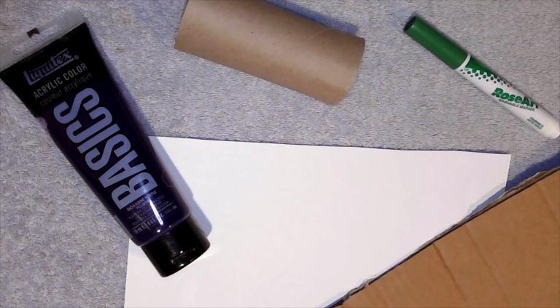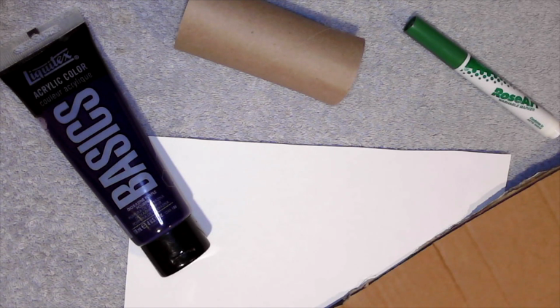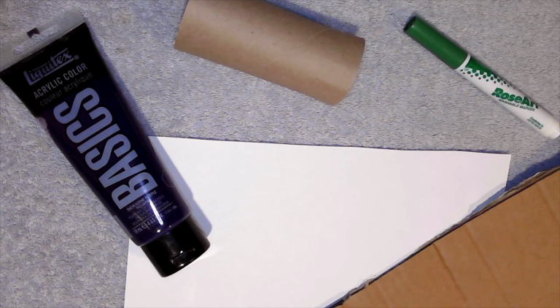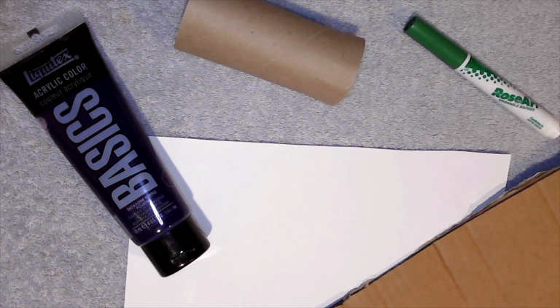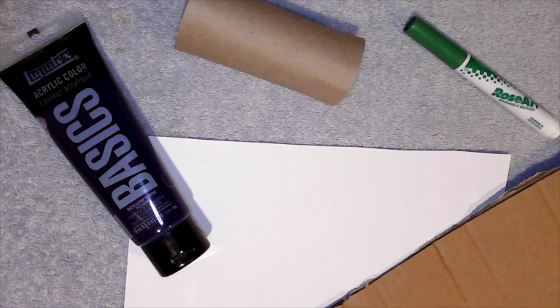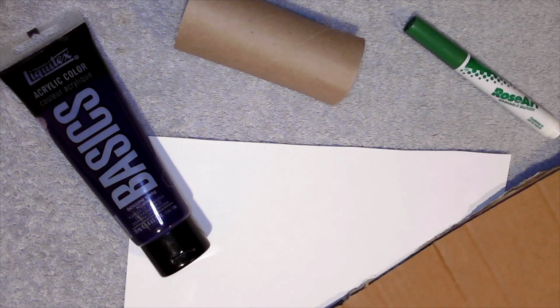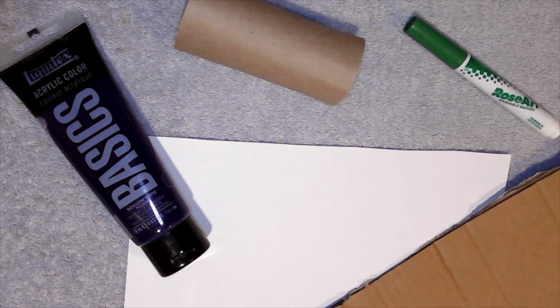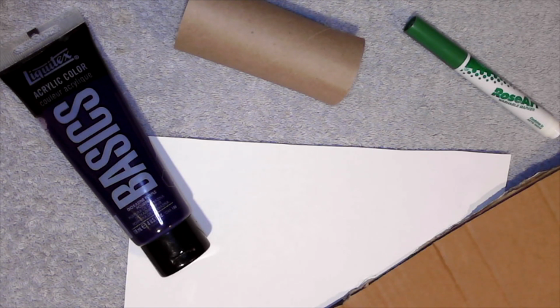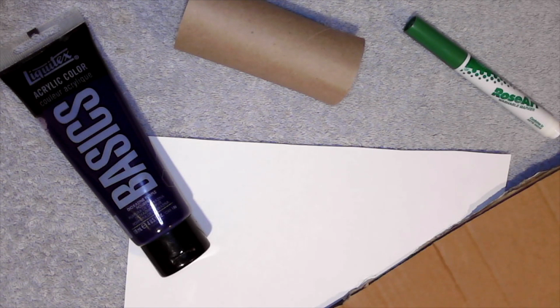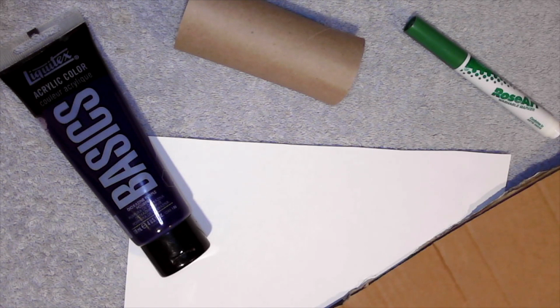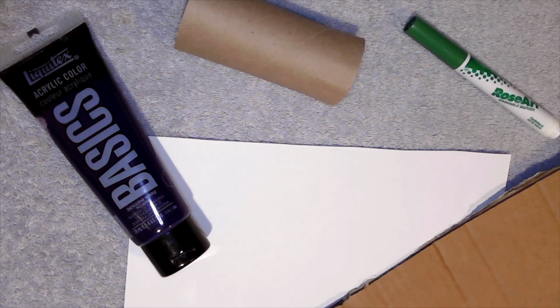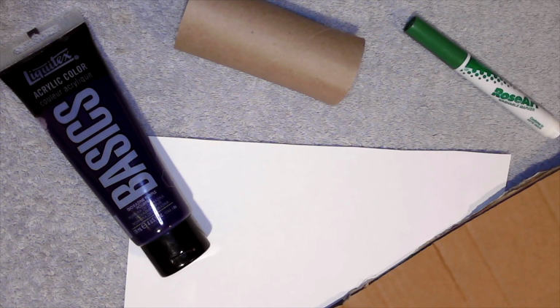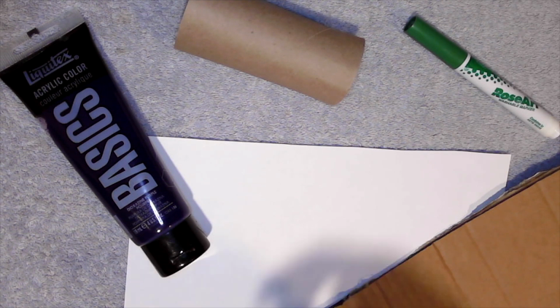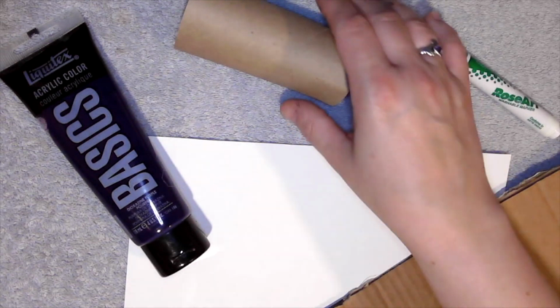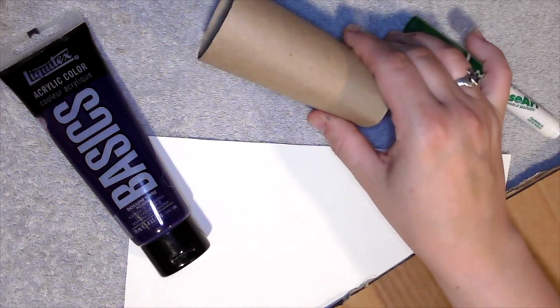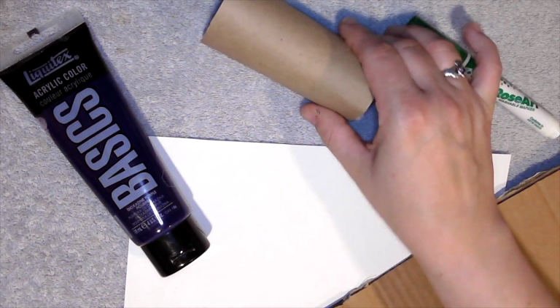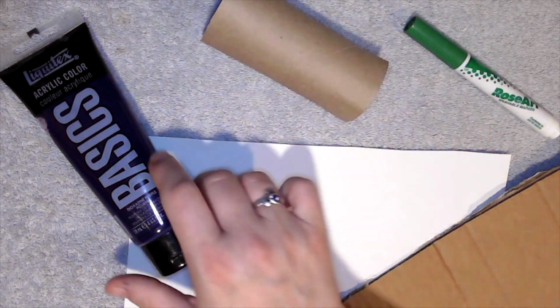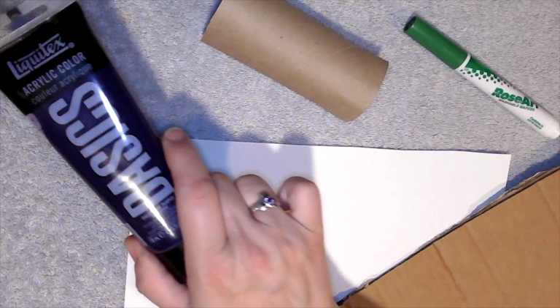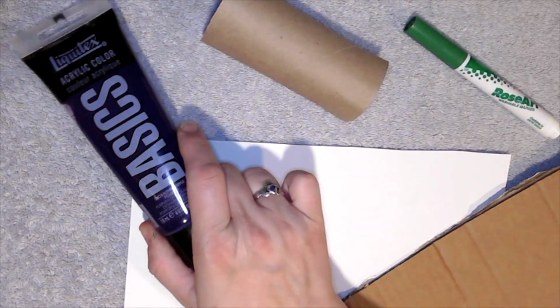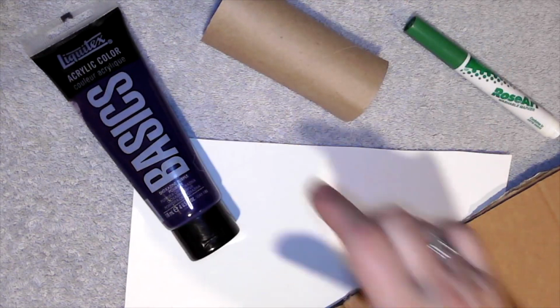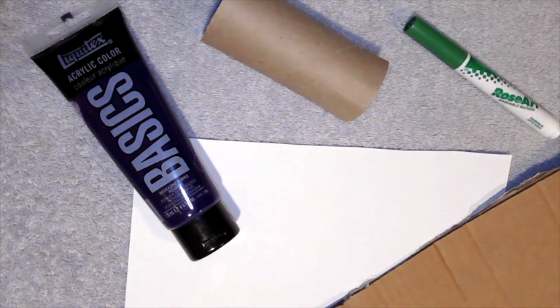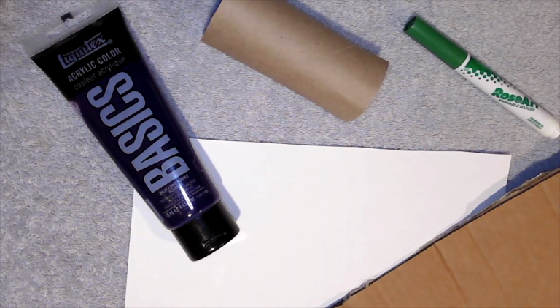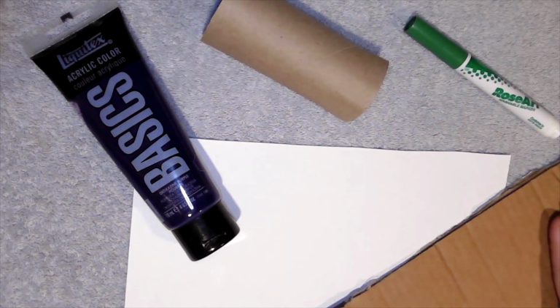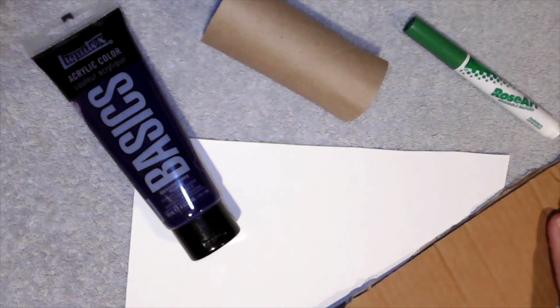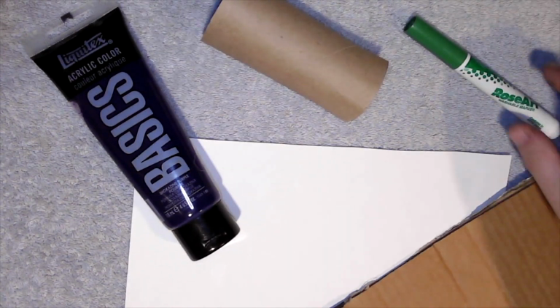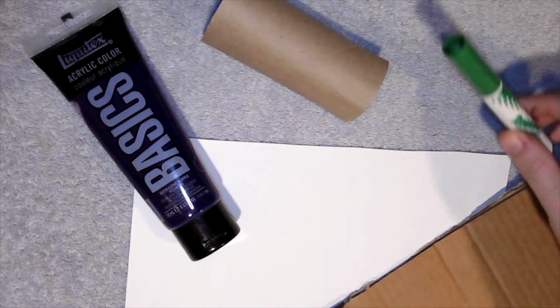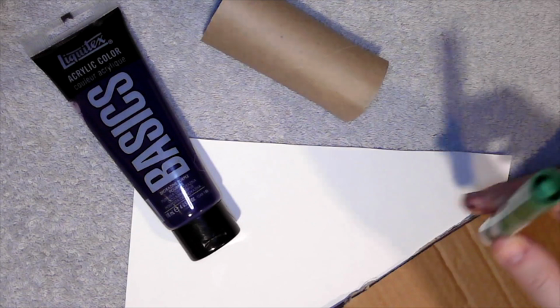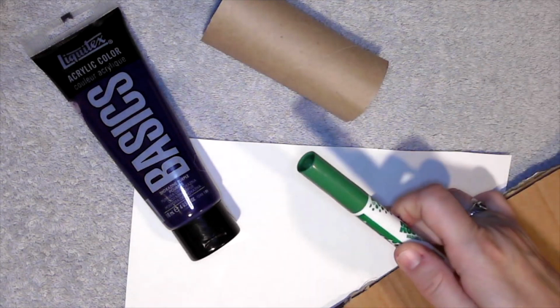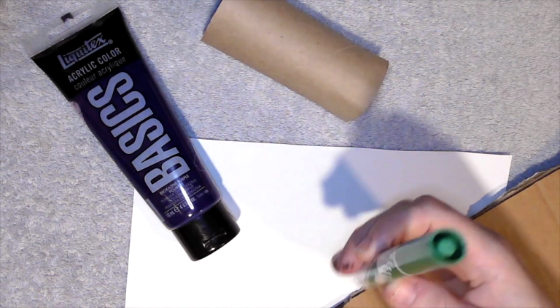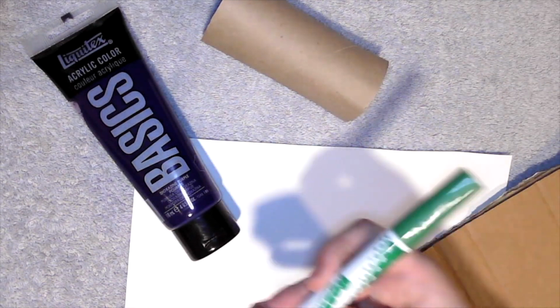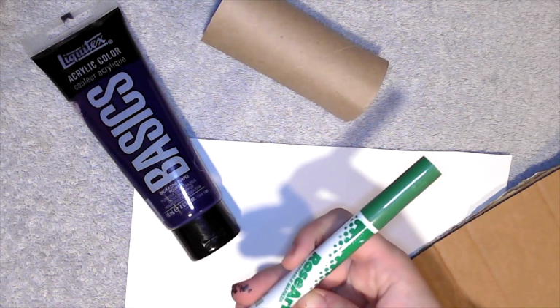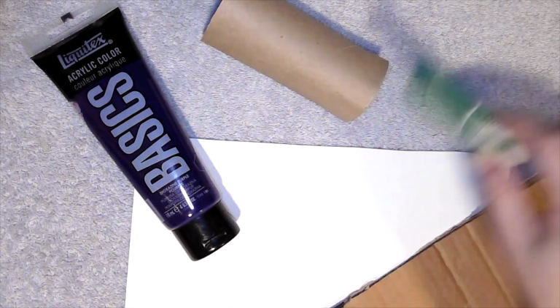Welcome! Today we are going to make a grapevine out of a paper towel, paint, scrap cardboard, paper, and a green marker.